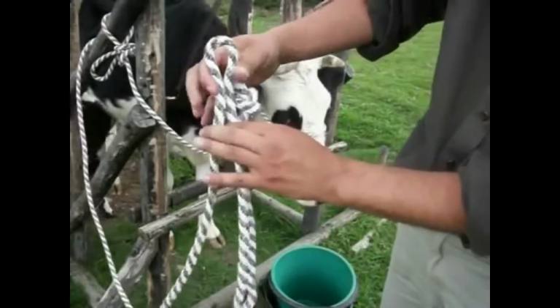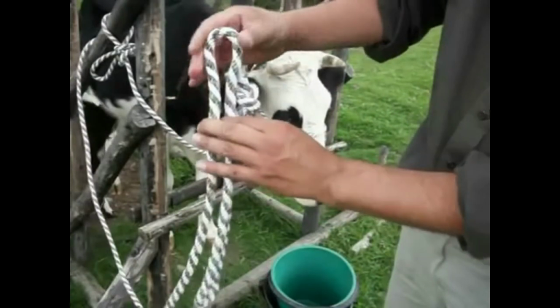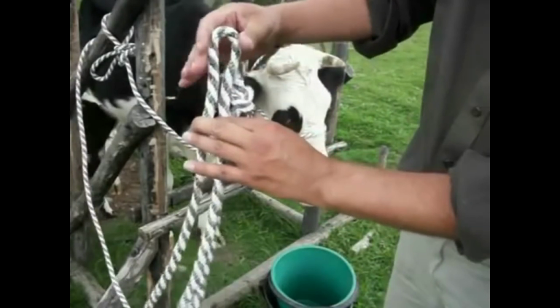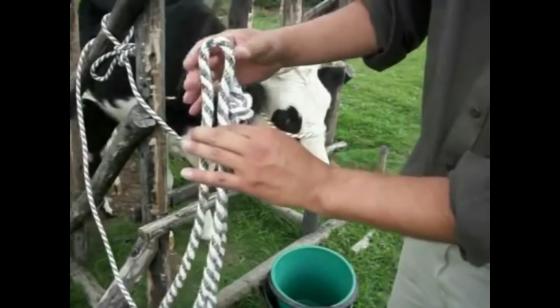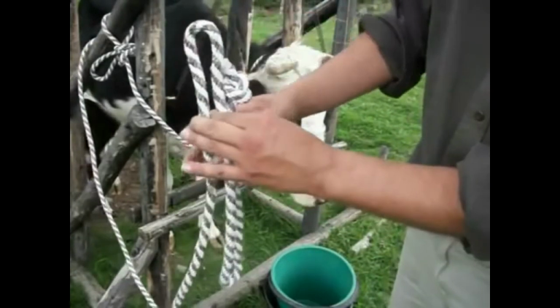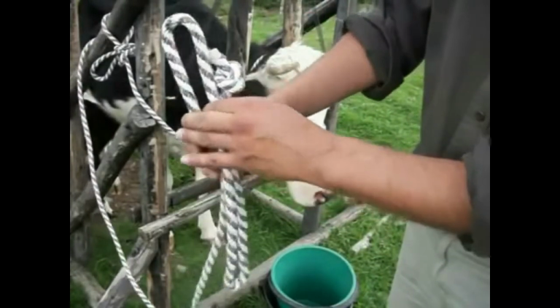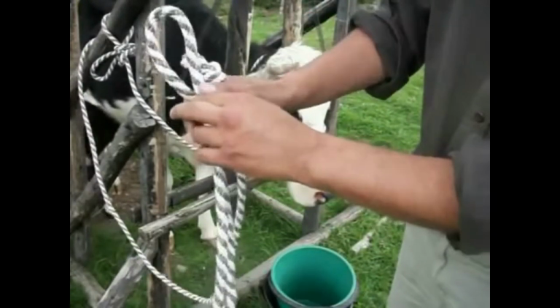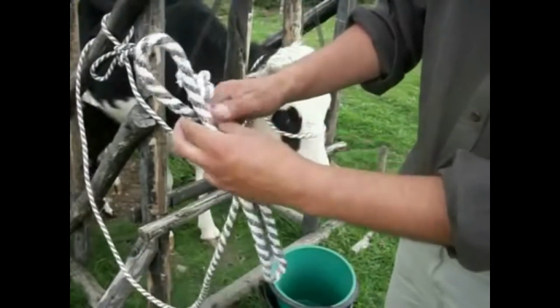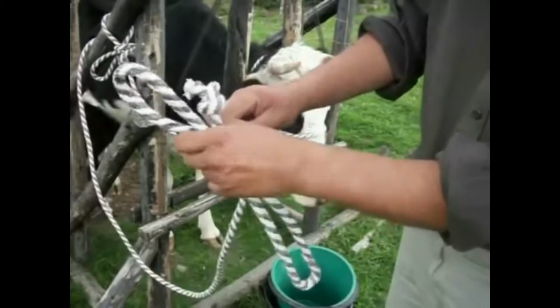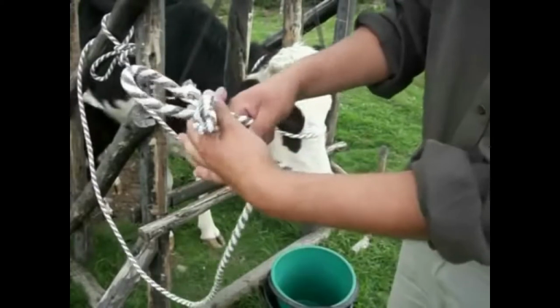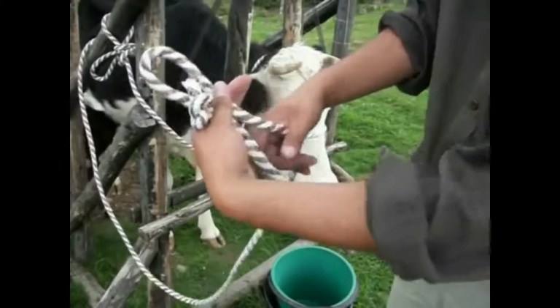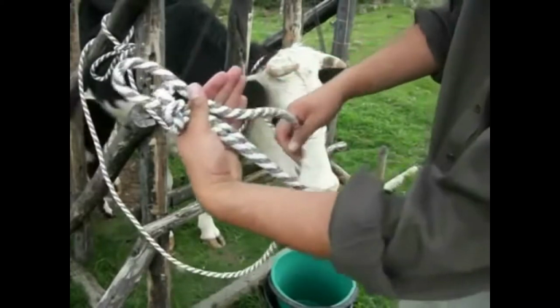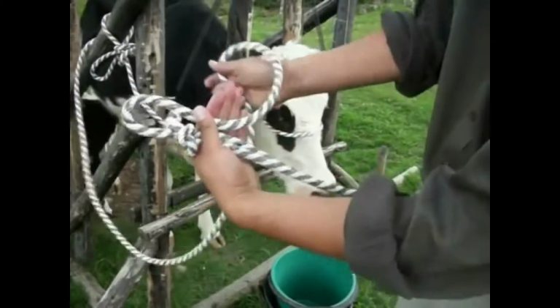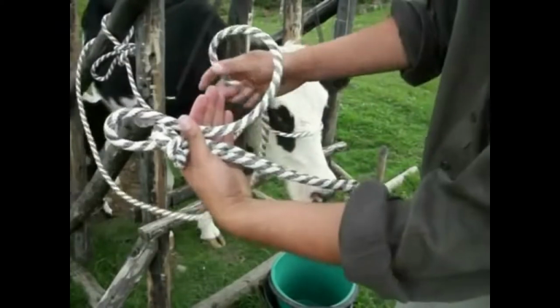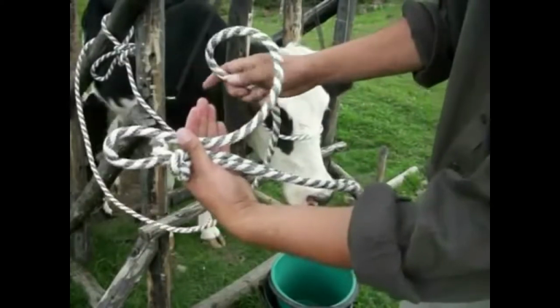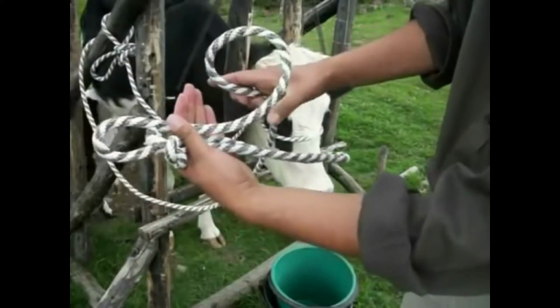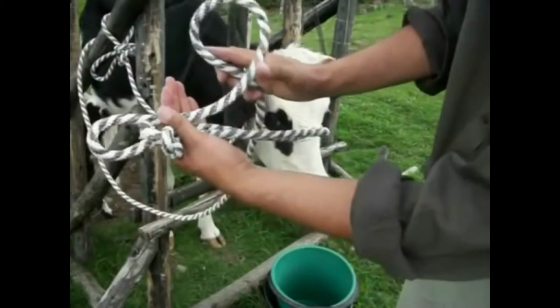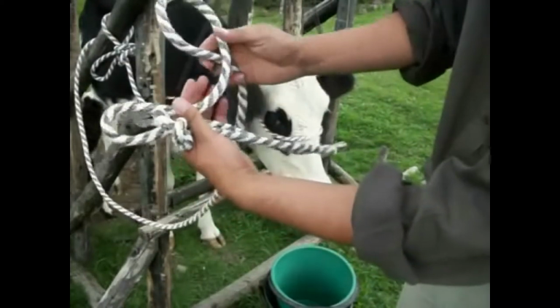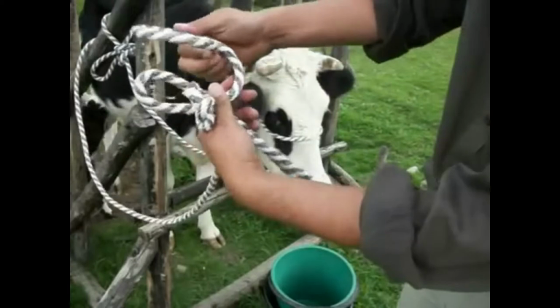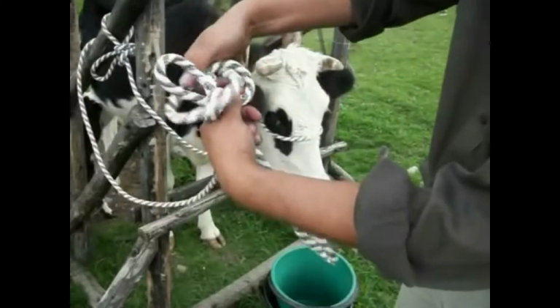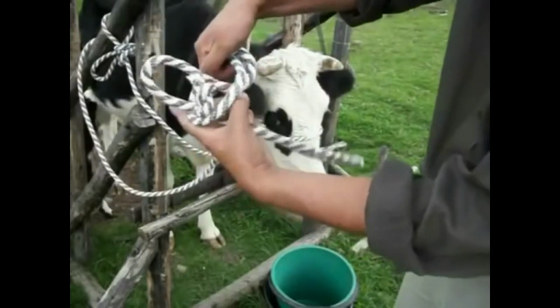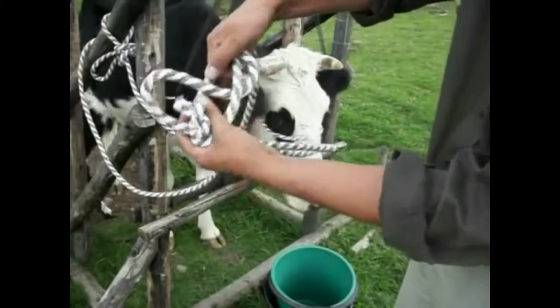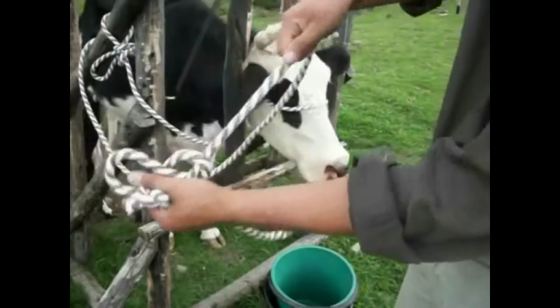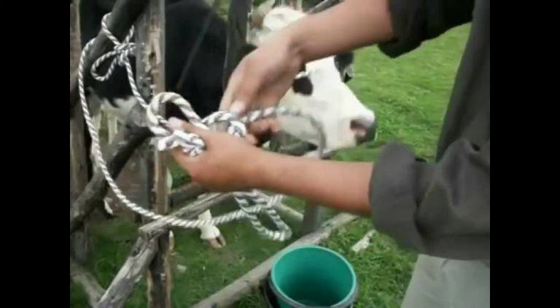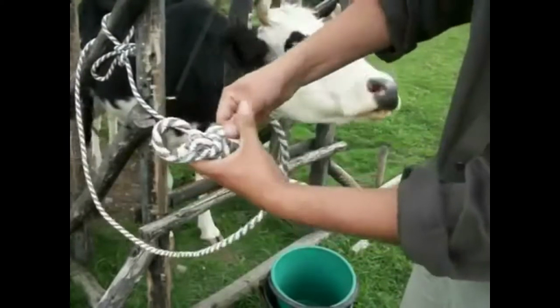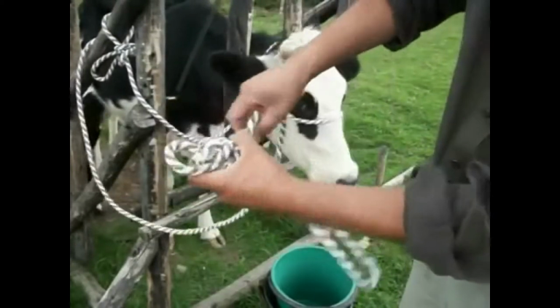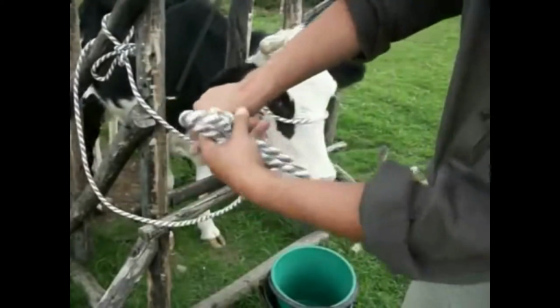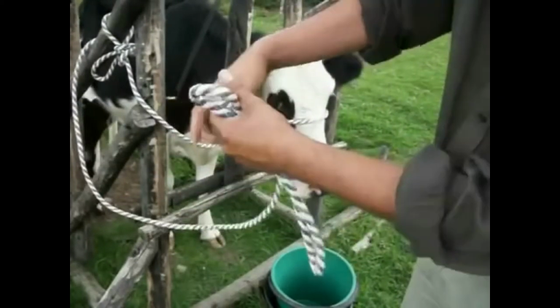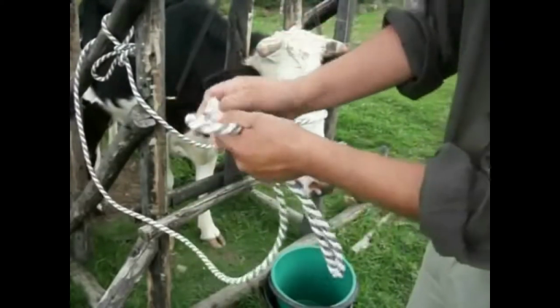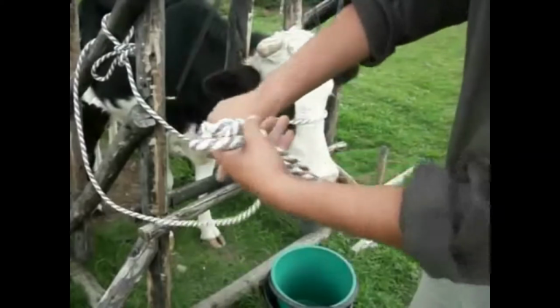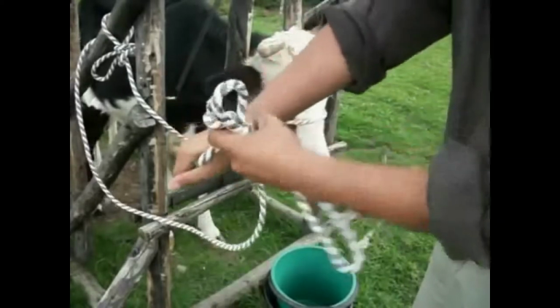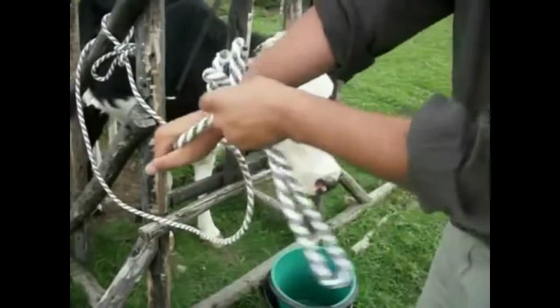Then we are going to make a loop, fixing it with a knot and tightening.